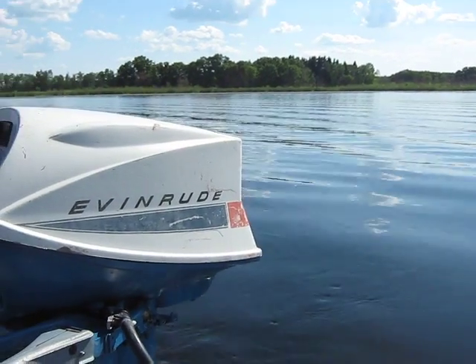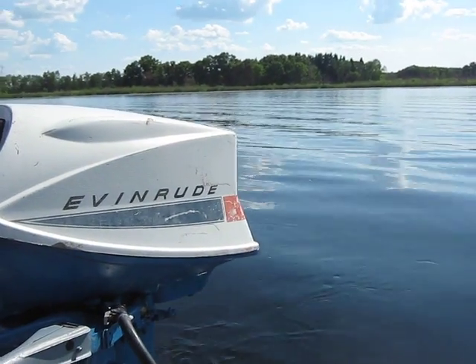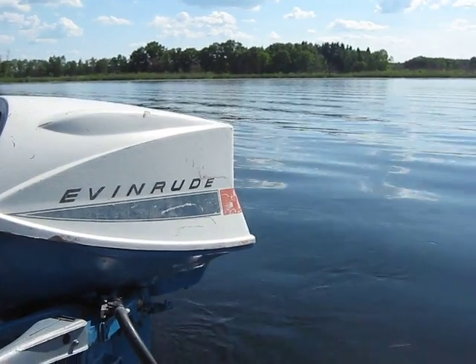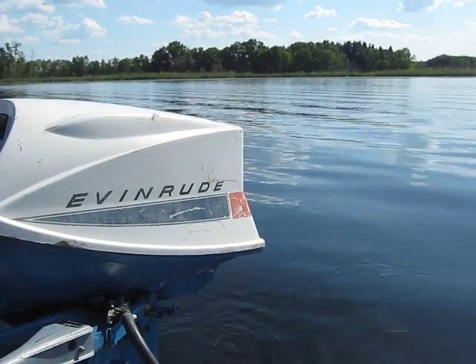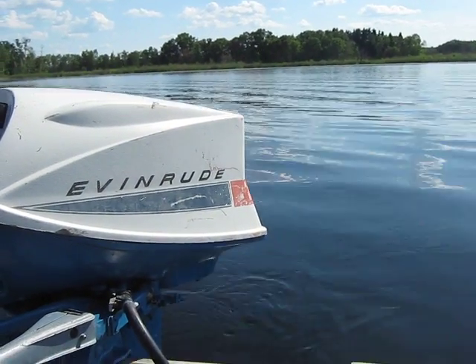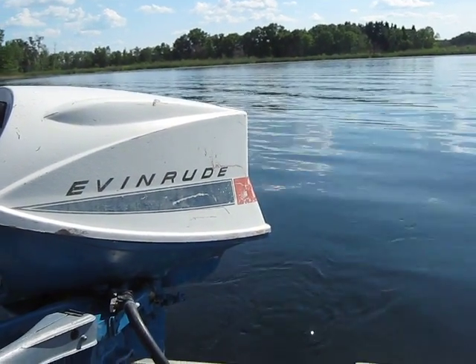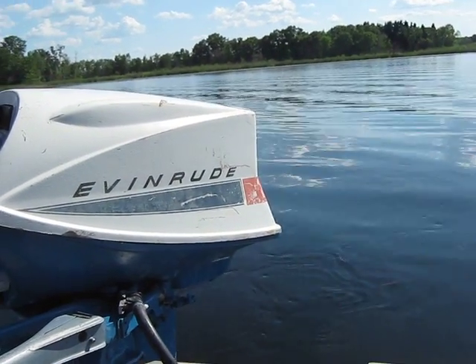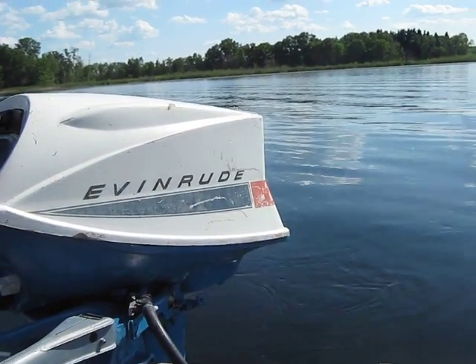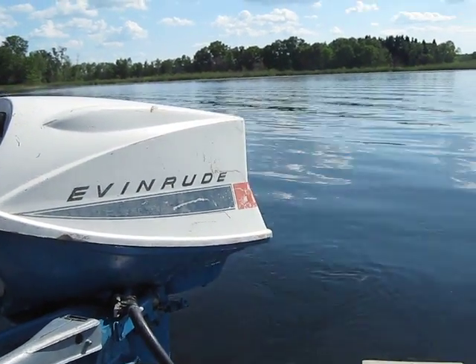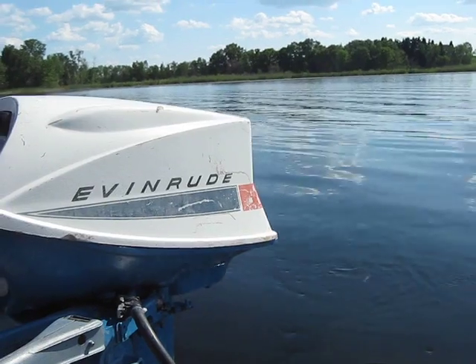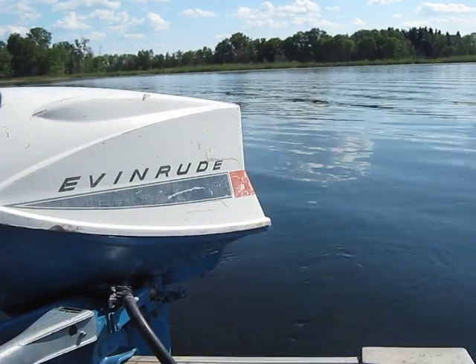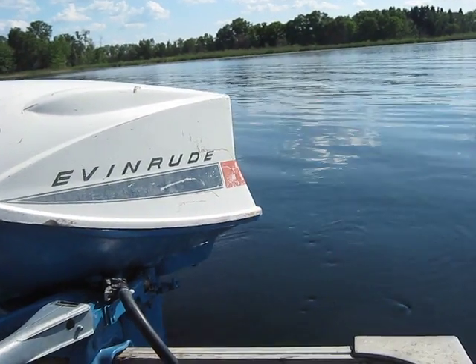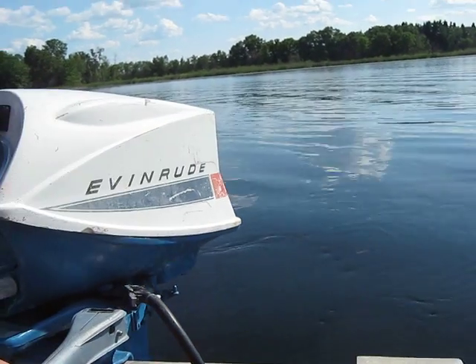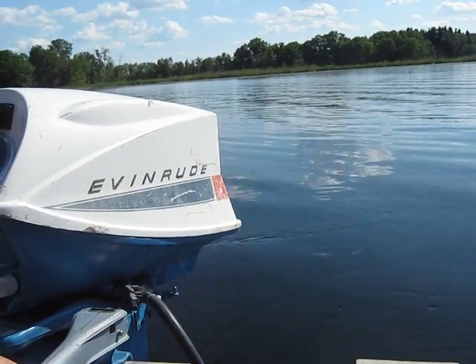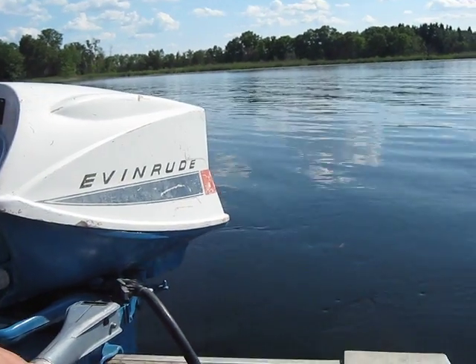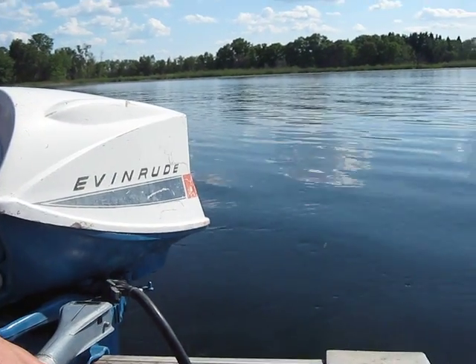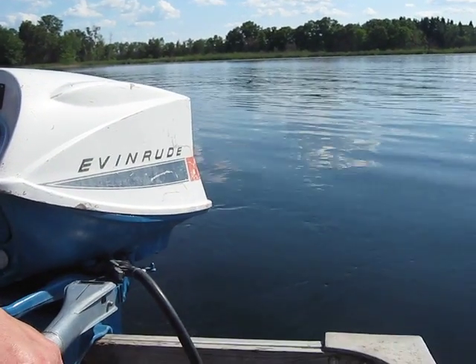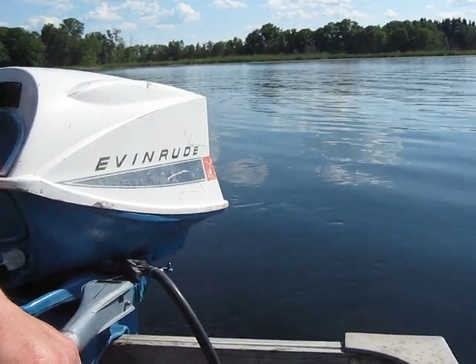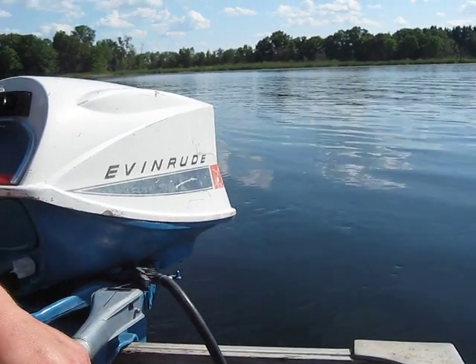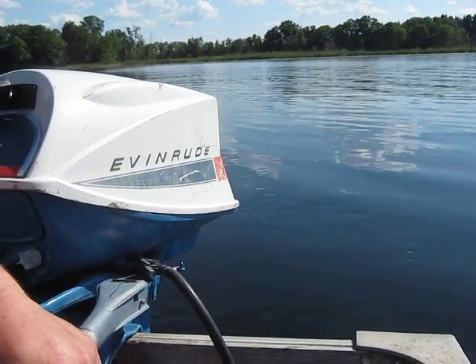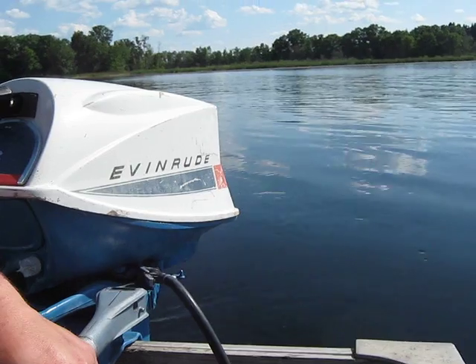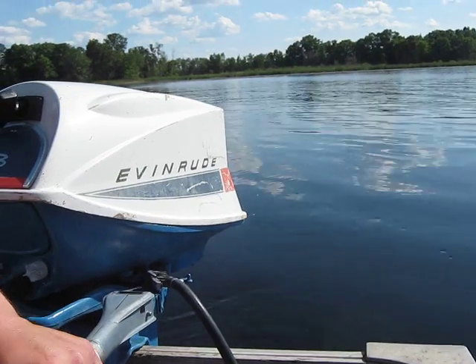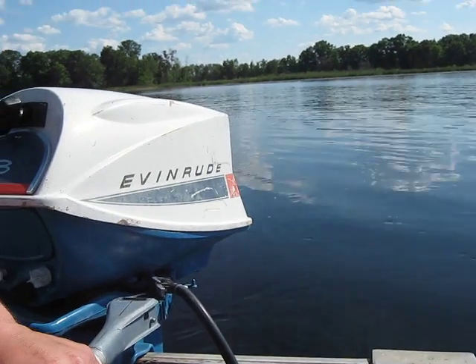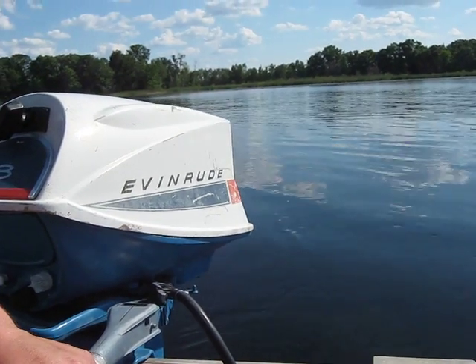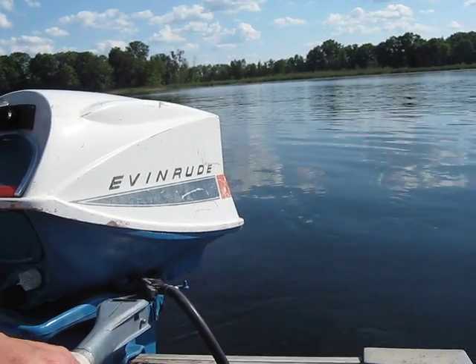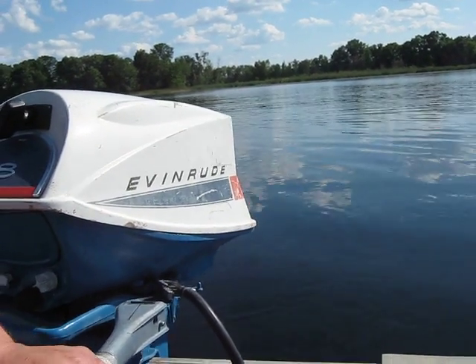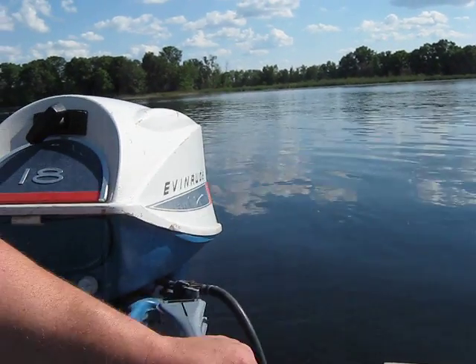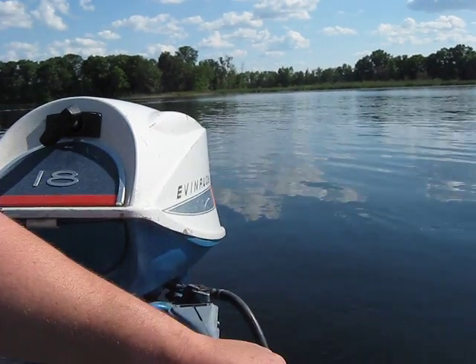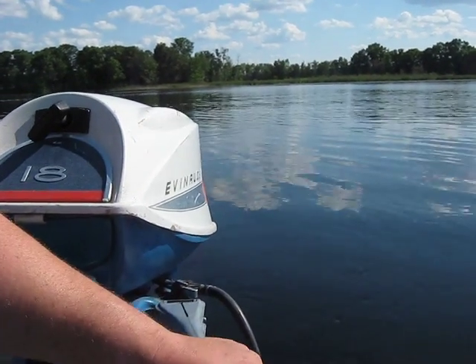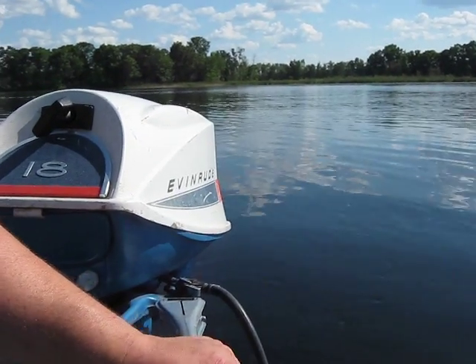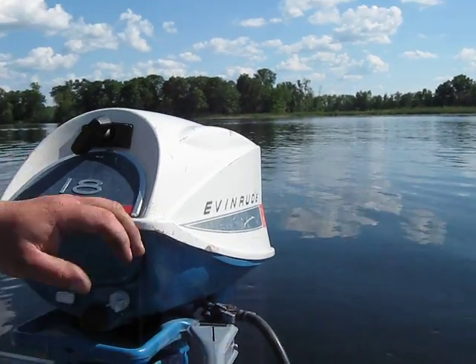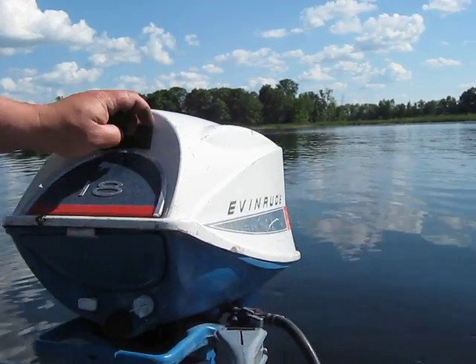This one here is a late 60s Evinrude Fast Twin 18 horse. It's got a different hood on it. Just picked this motor up today — it was a trade-in — so we've just tuned it up and we're out giving it a try. Anyway, here we go.